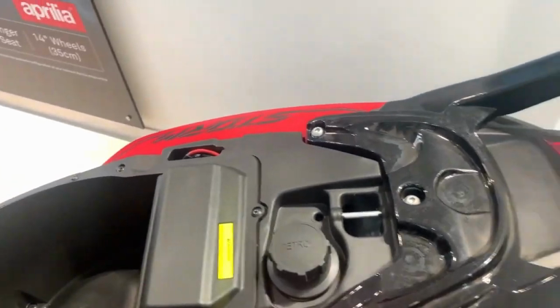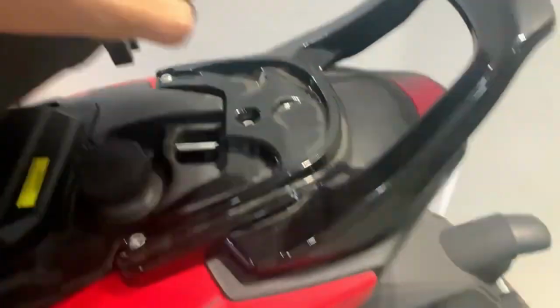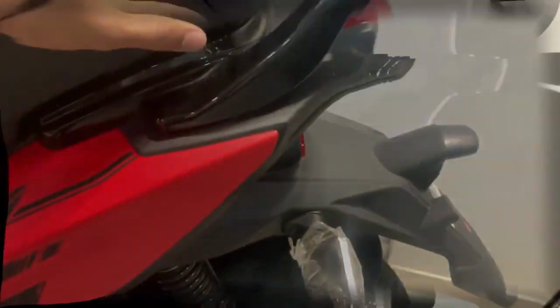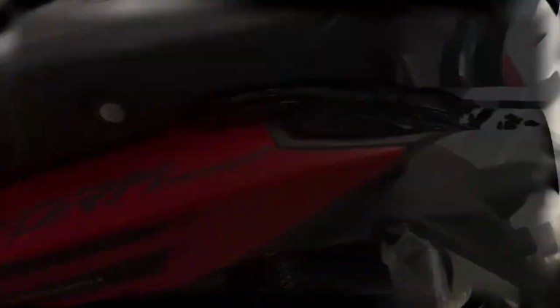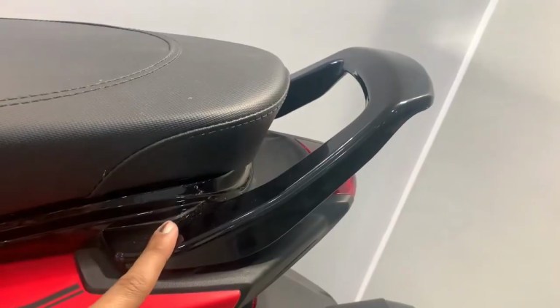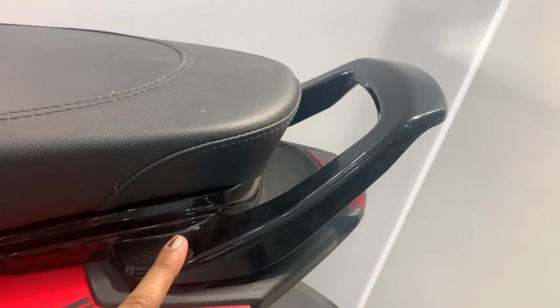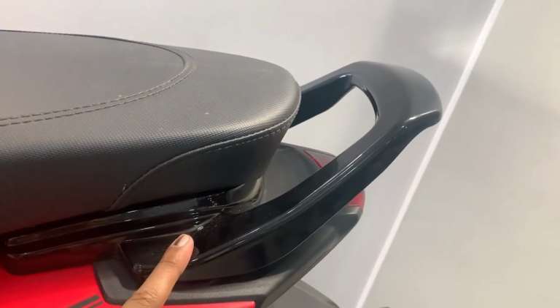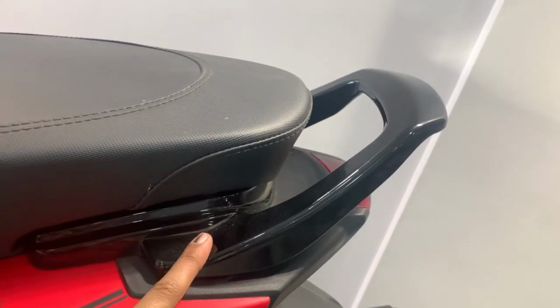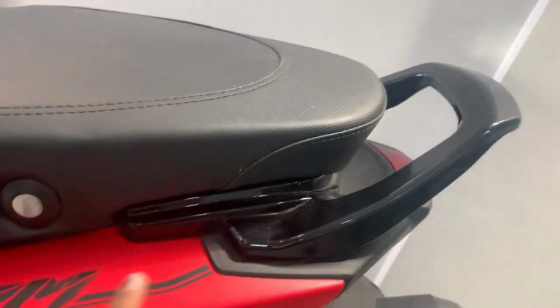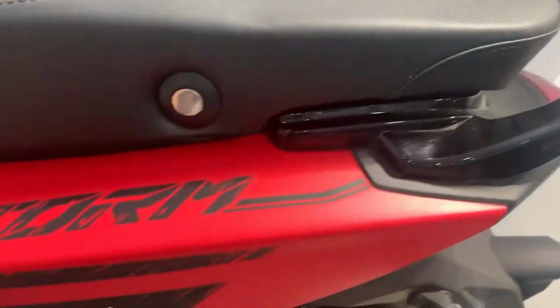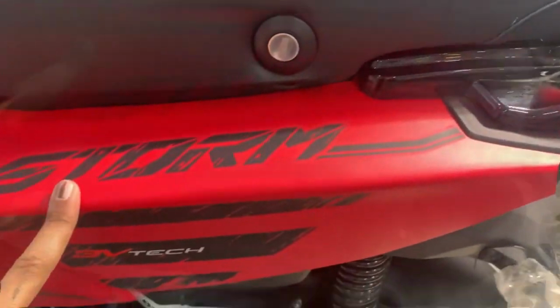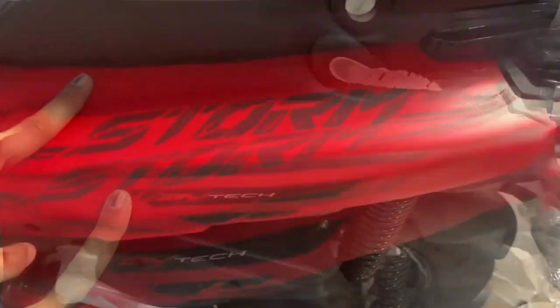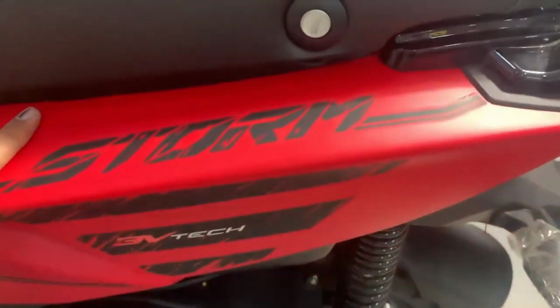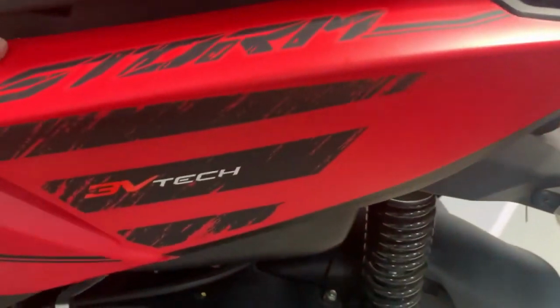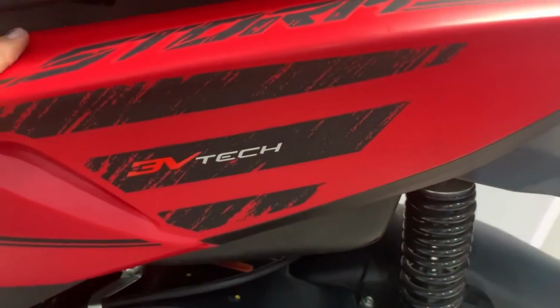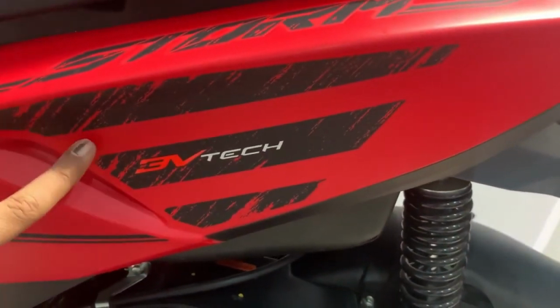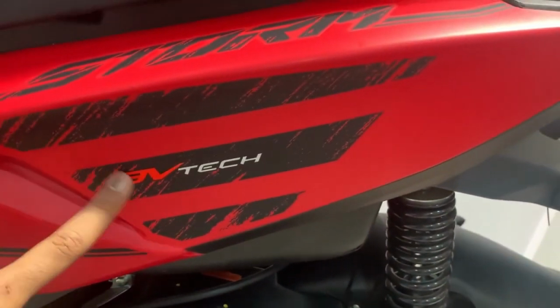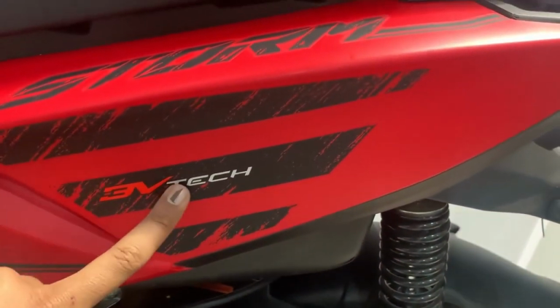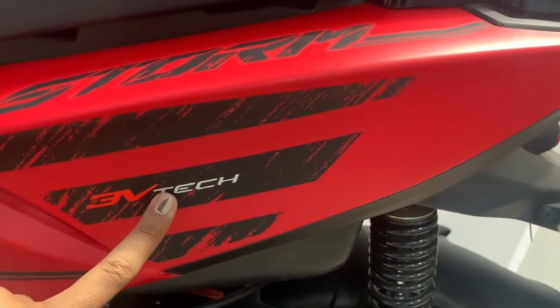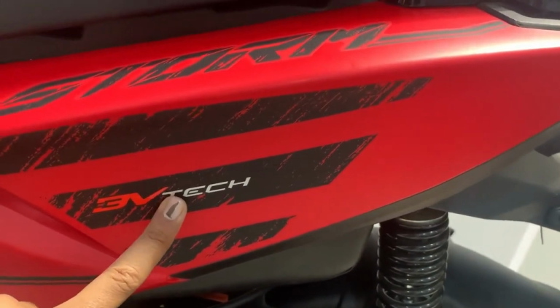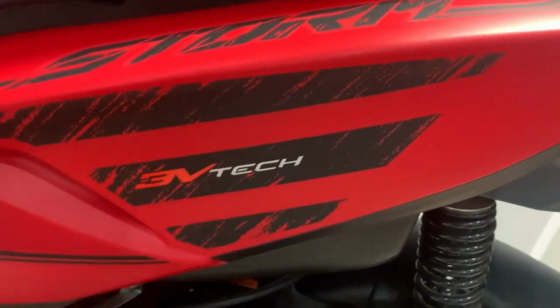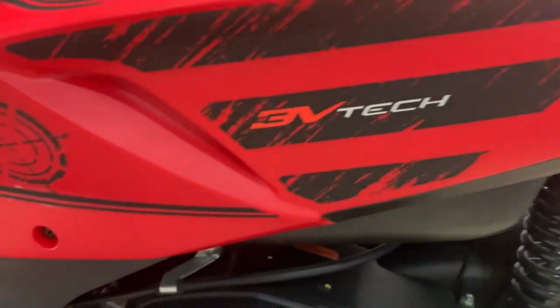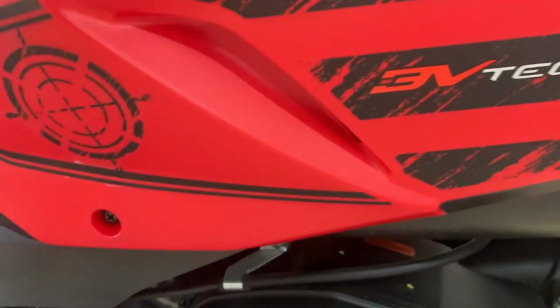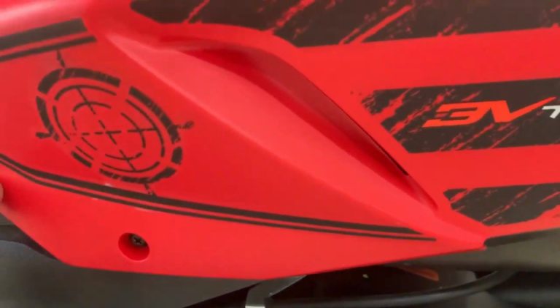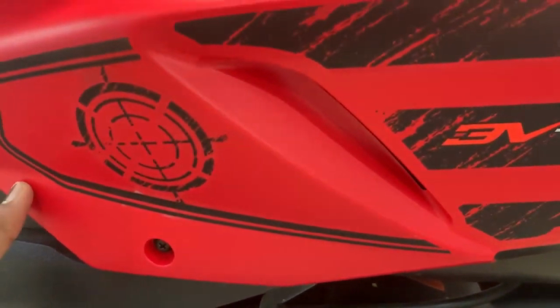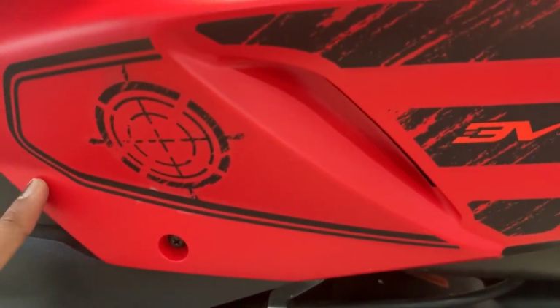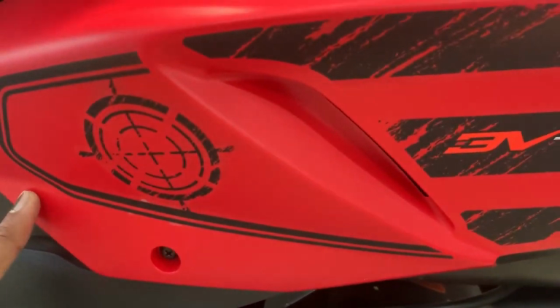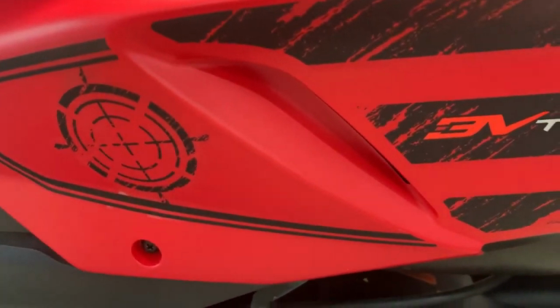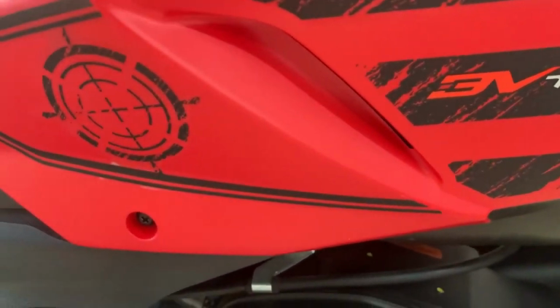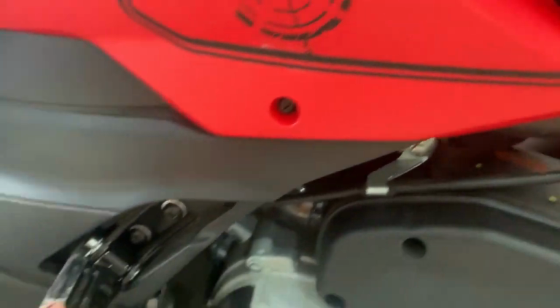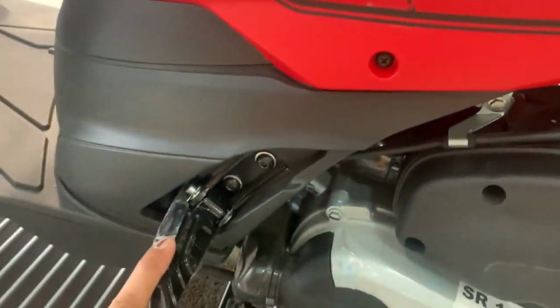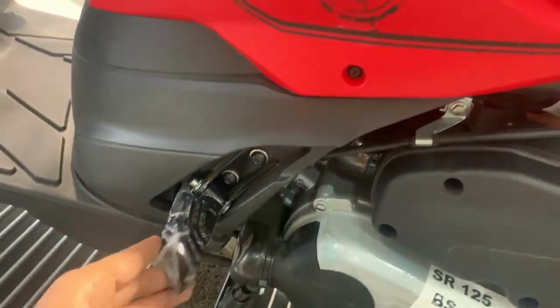In the back, we get a pillion support. Here we get a Storm badging, and below it we get a 3-volt technology. We also get a little badging from the compass and two sides.